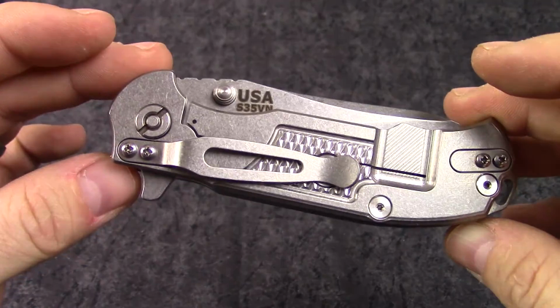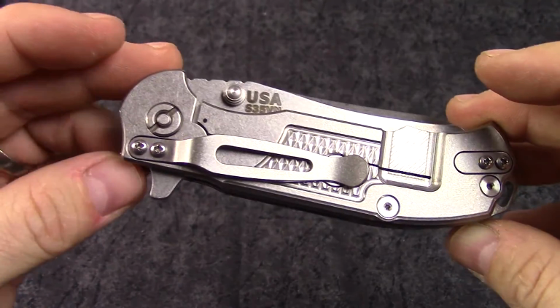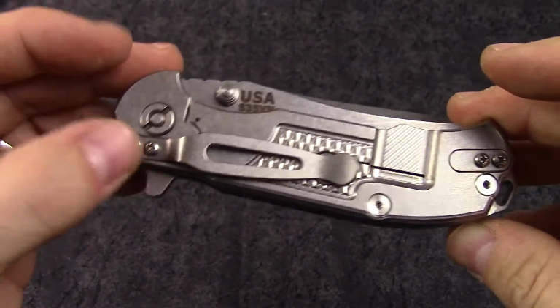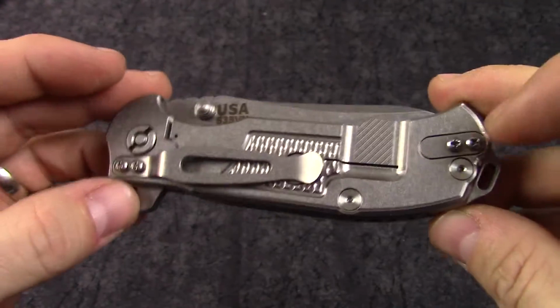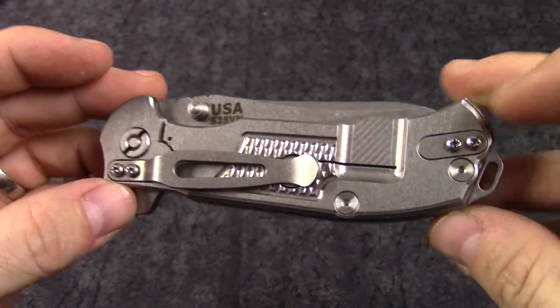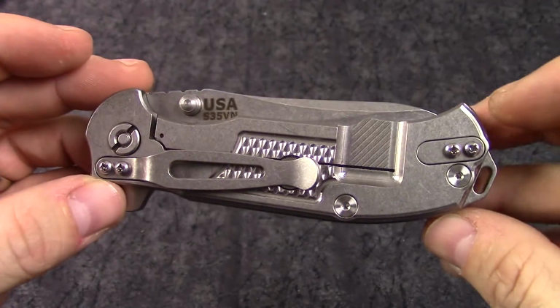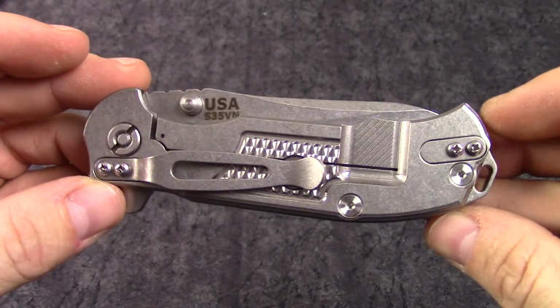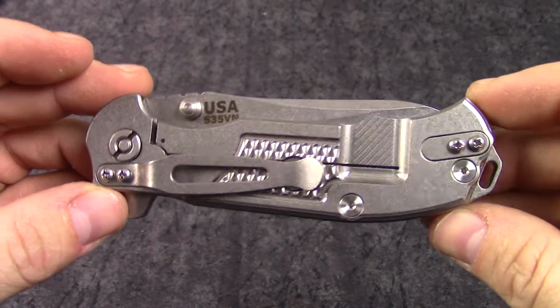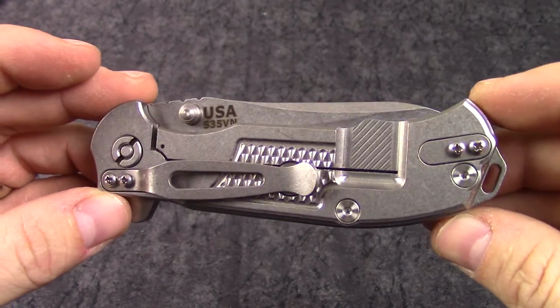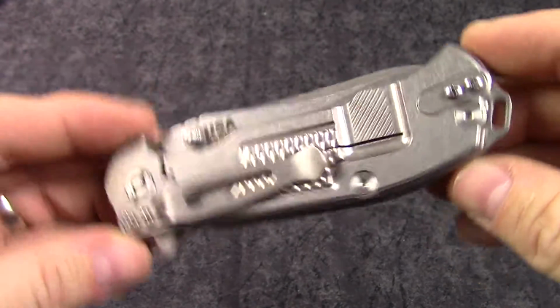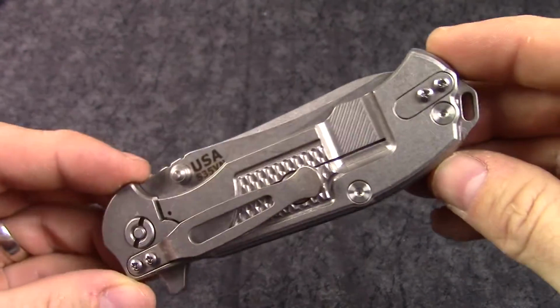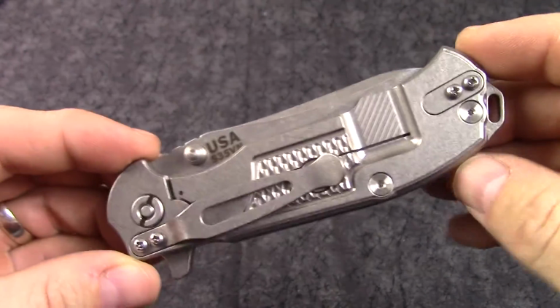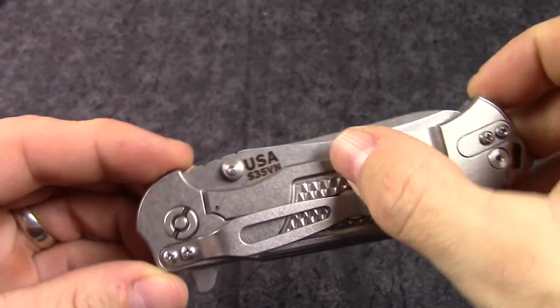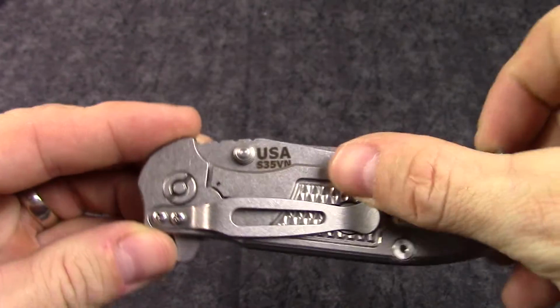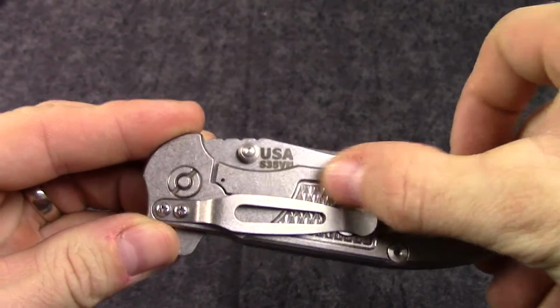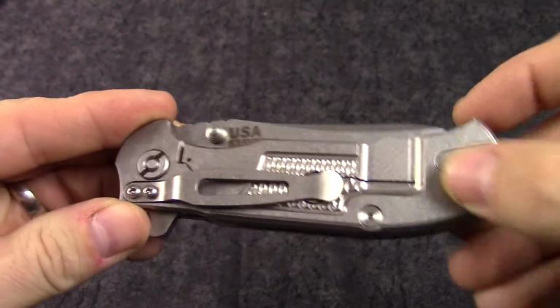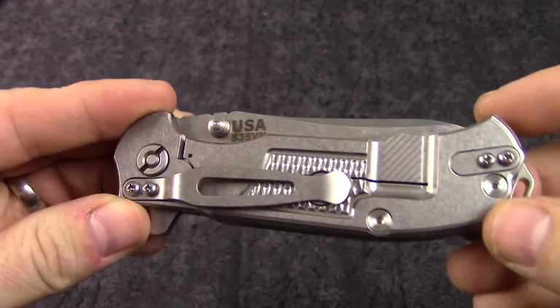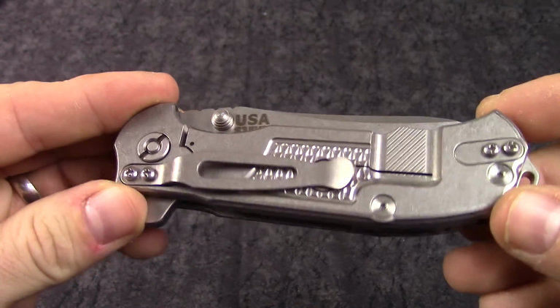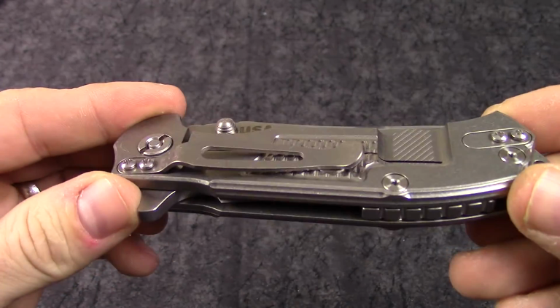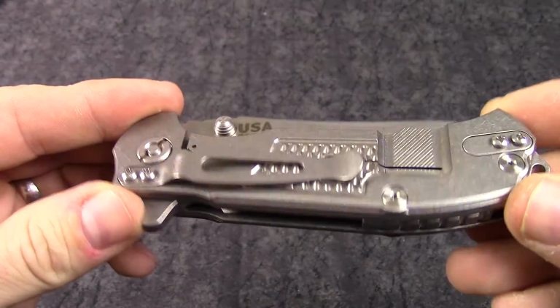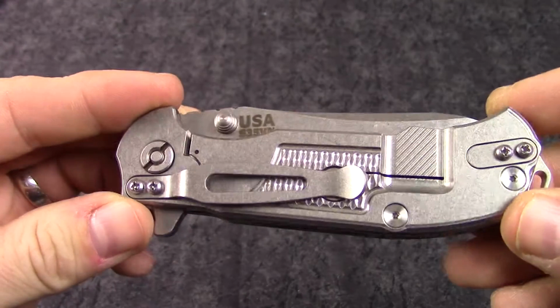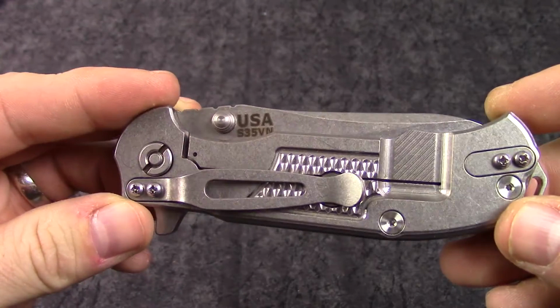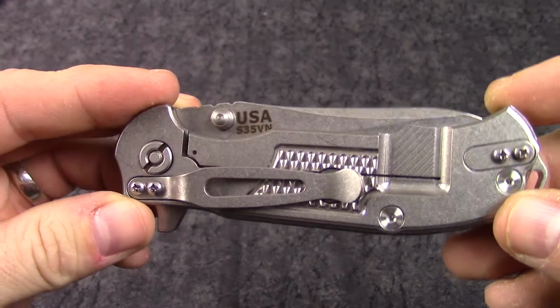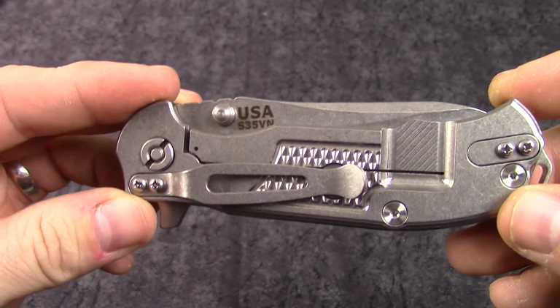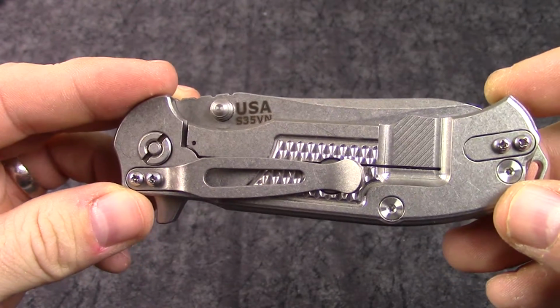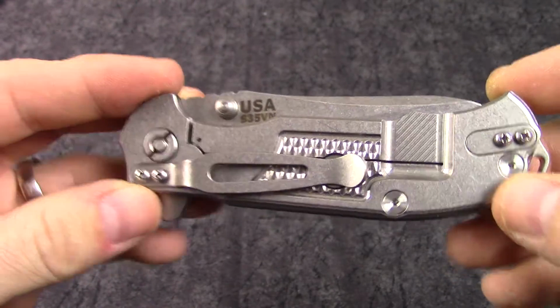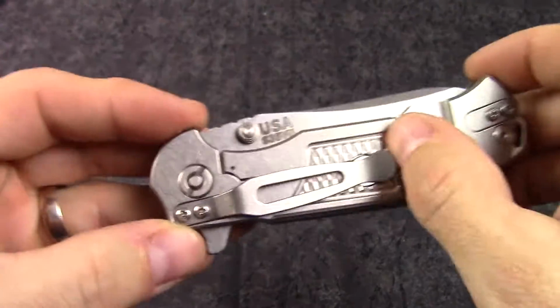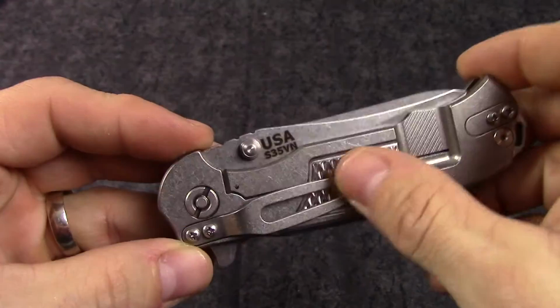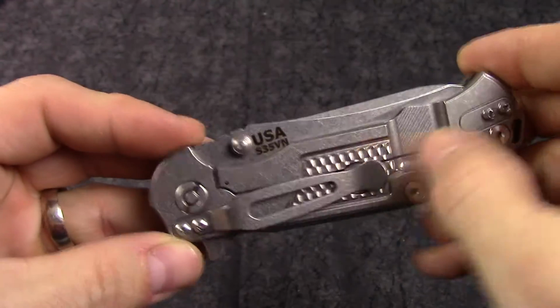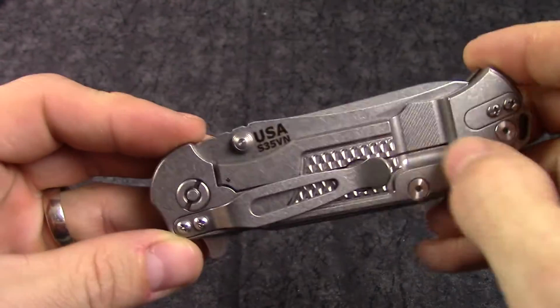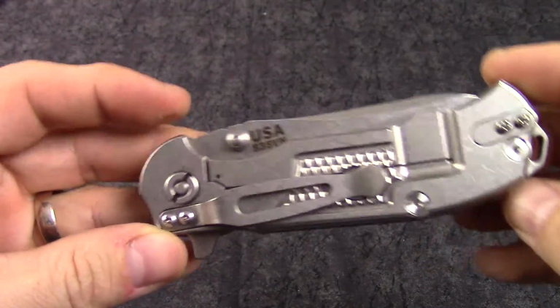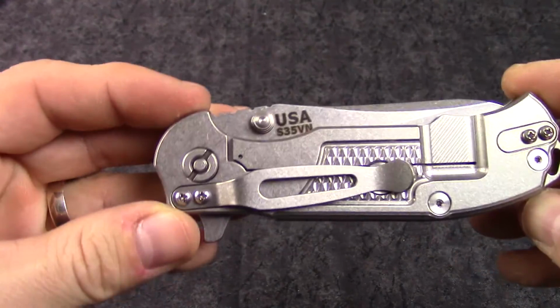The pocket clip is reversible from end to end, so you can have tip-up or tip-down carry. It's textured under the clip as well, which gives you a better feel in the pocket so that clip is going to catch pretty good.